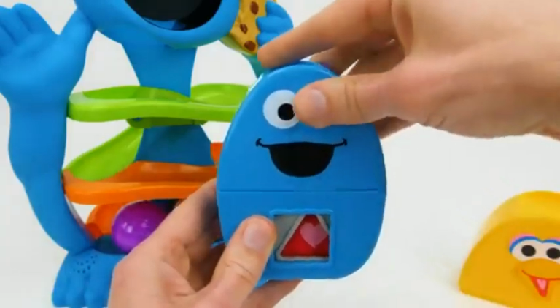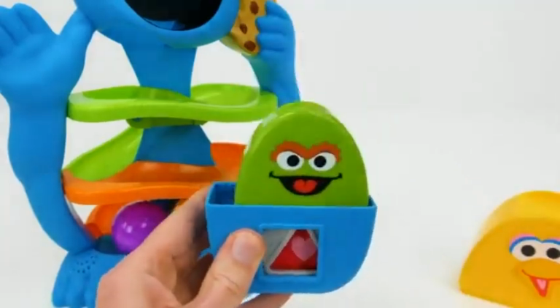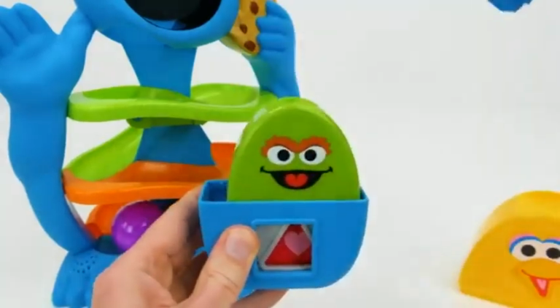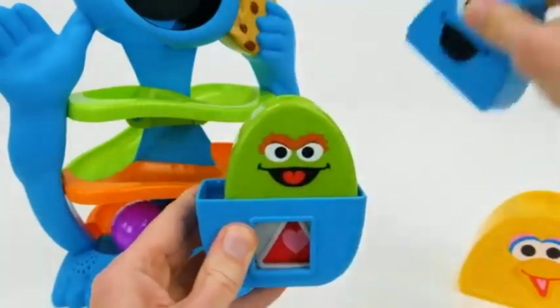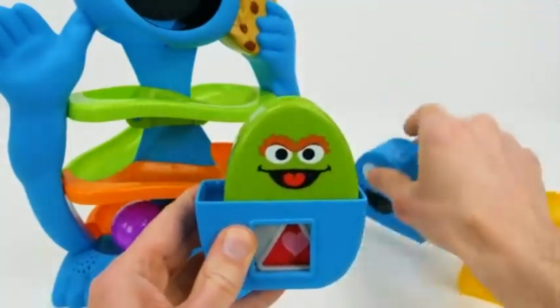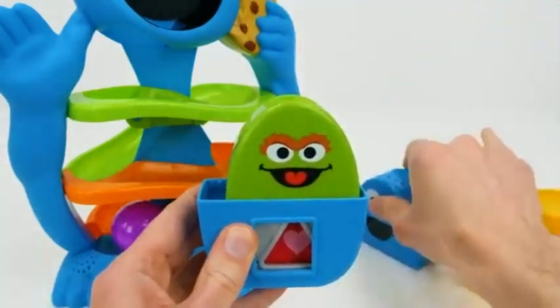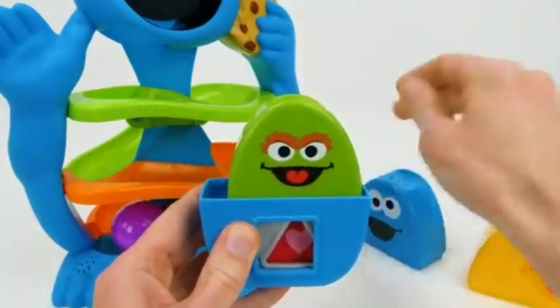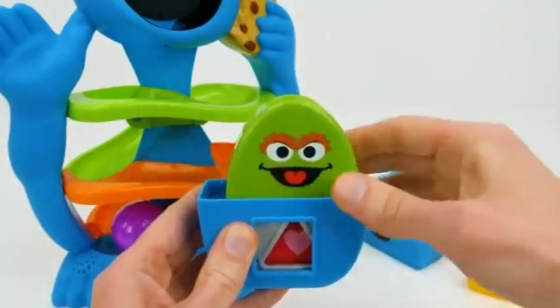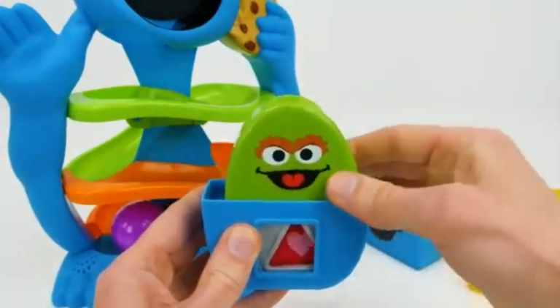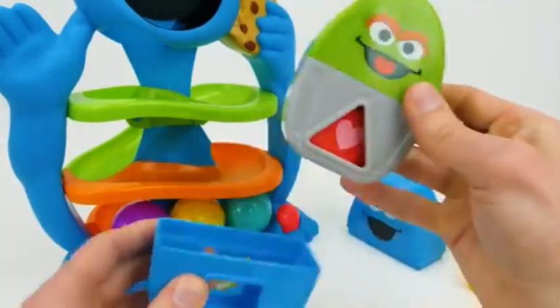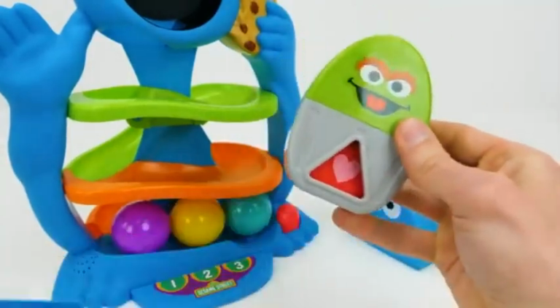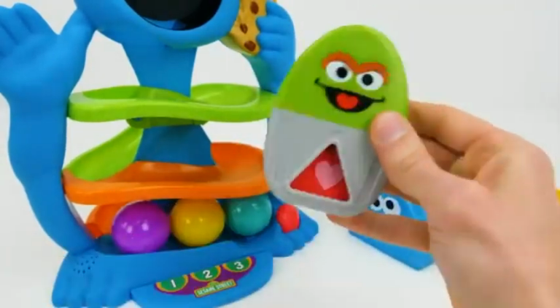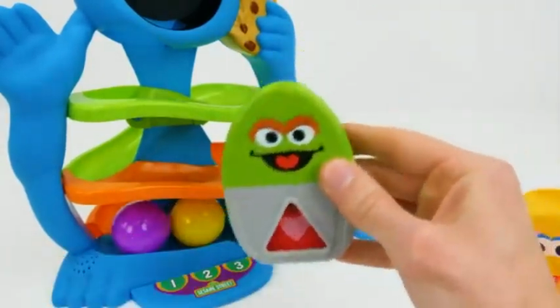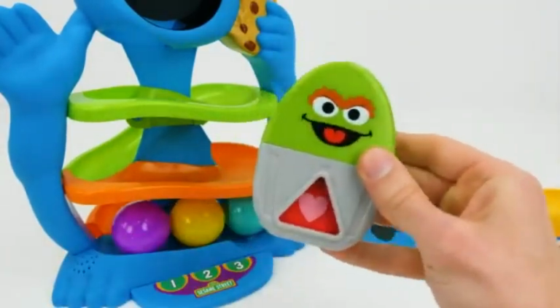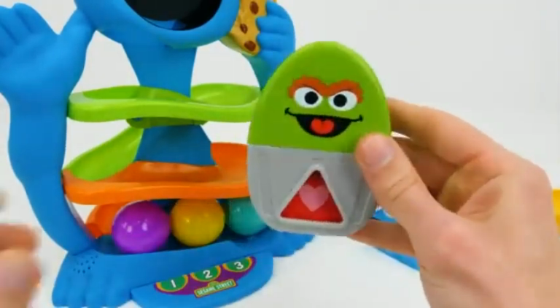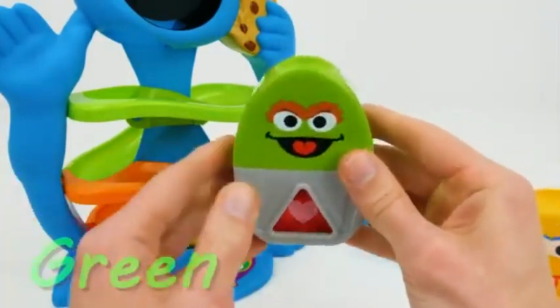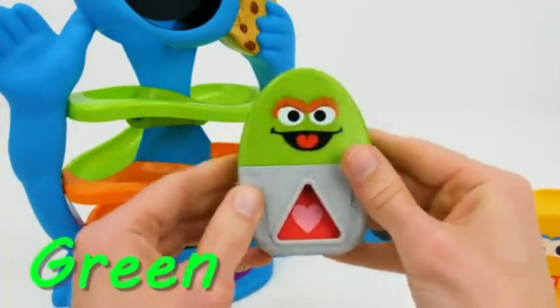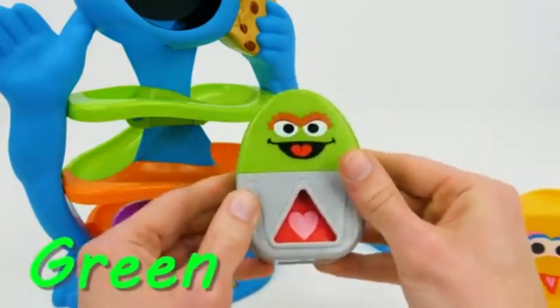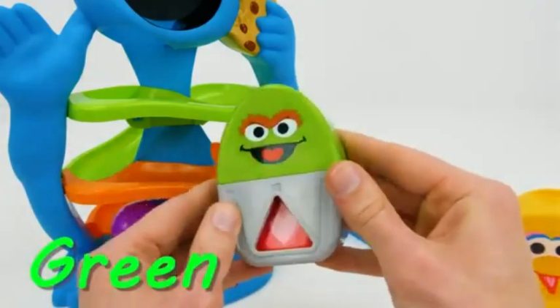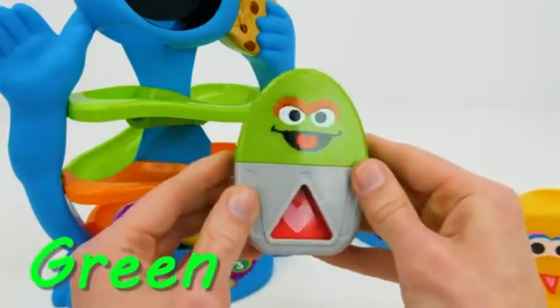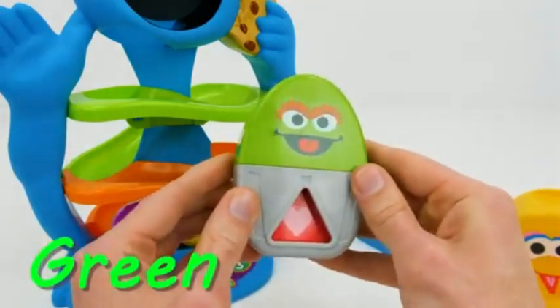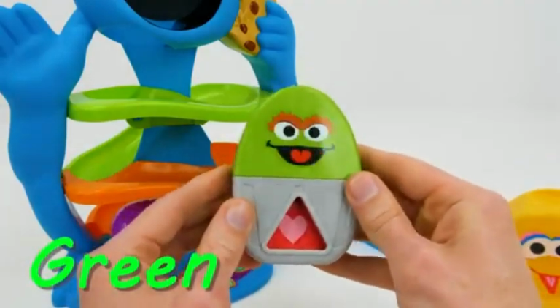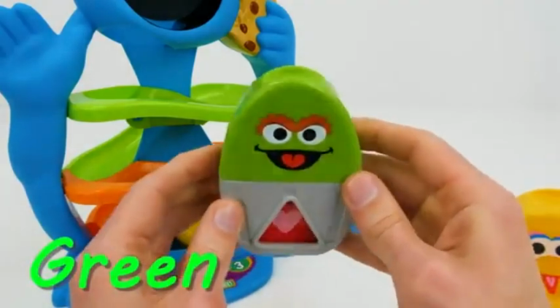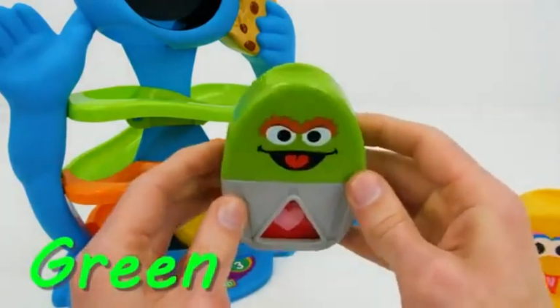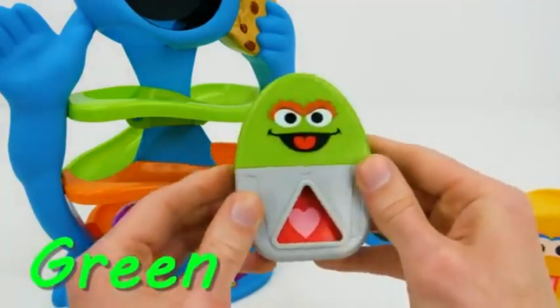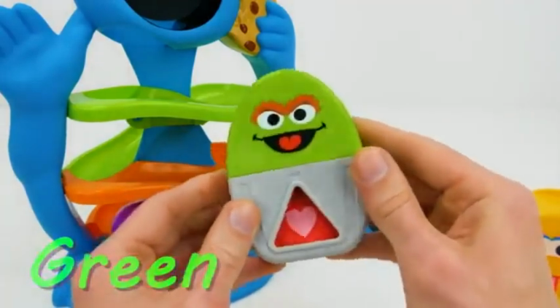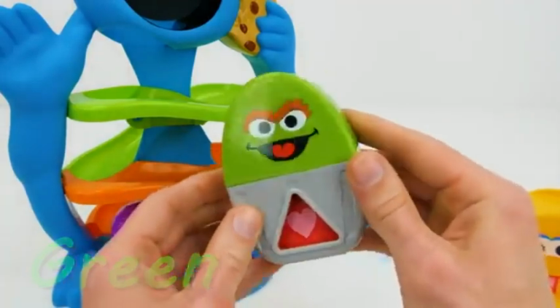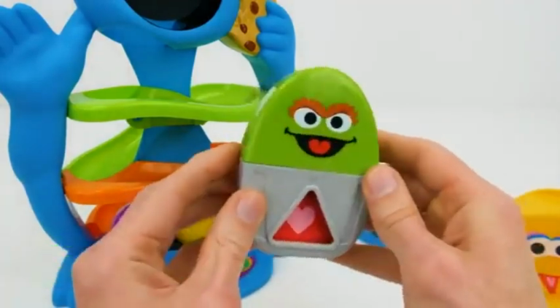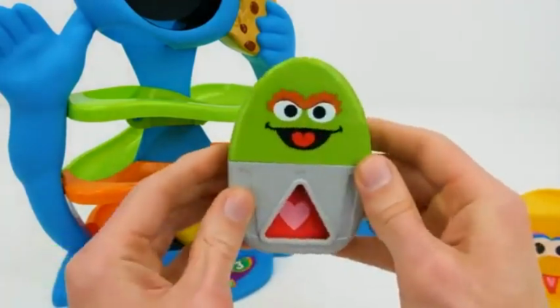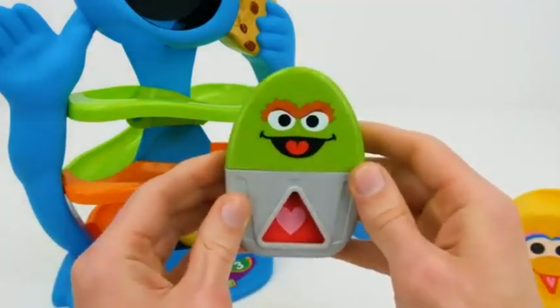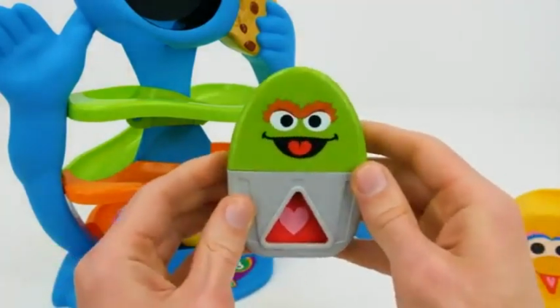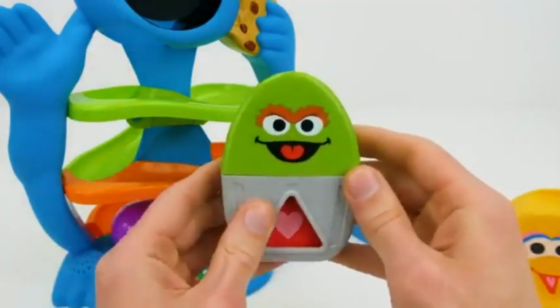Hey, there's Oscar. Oscar is green with the shape of a triangle. Let's see what's inside.